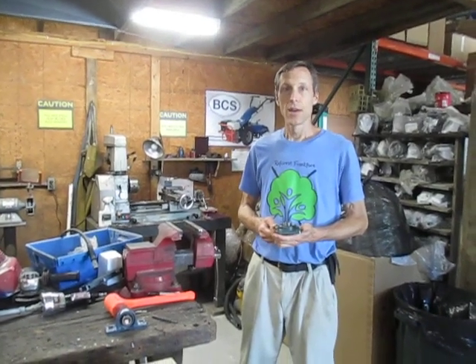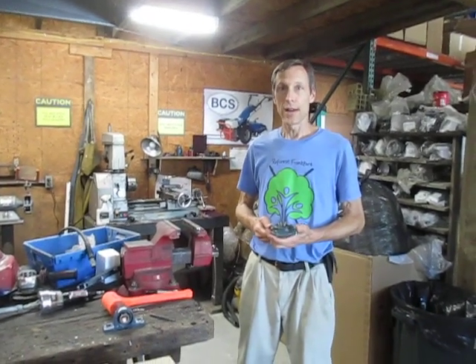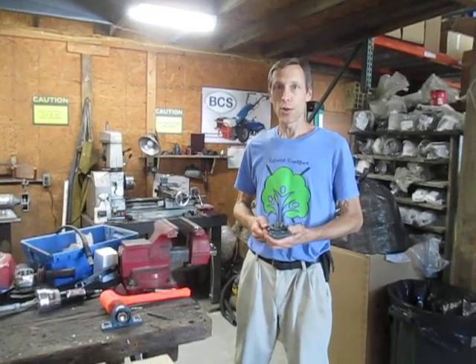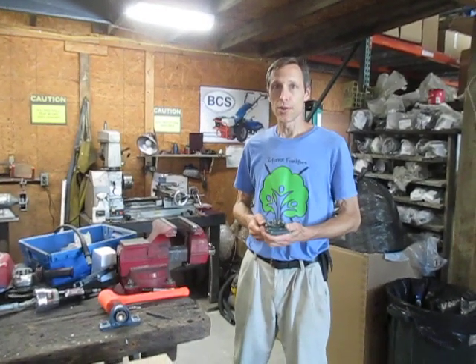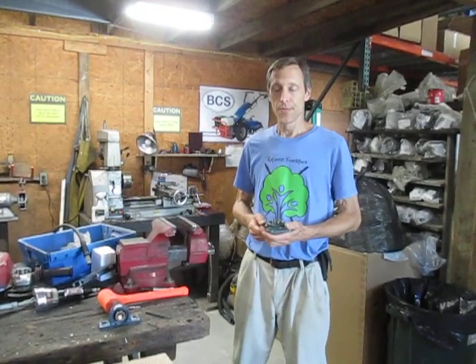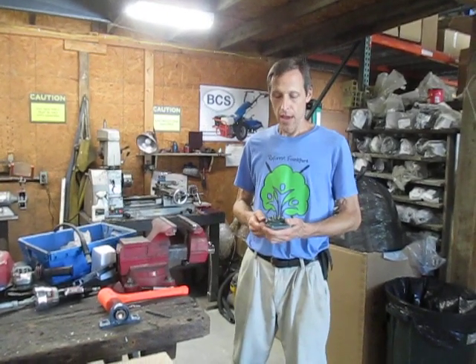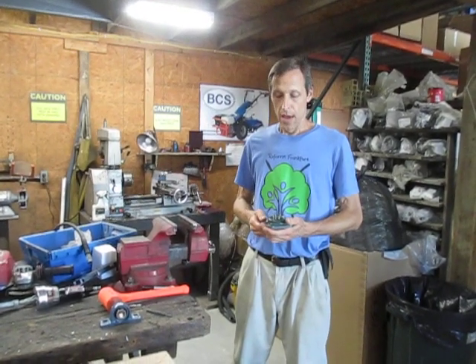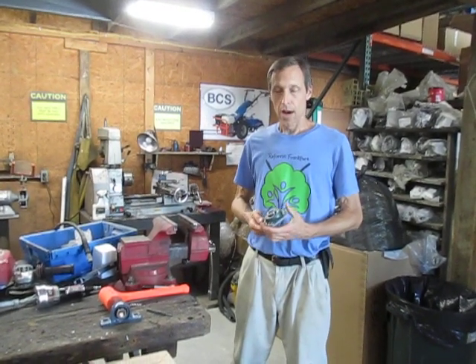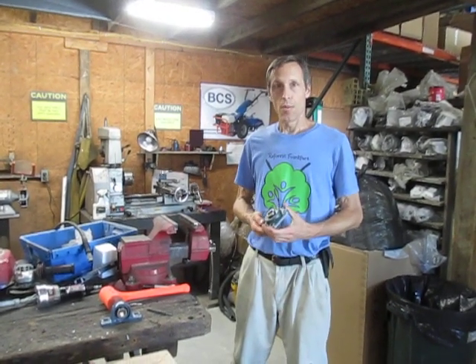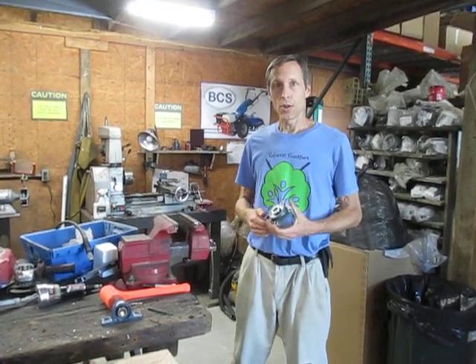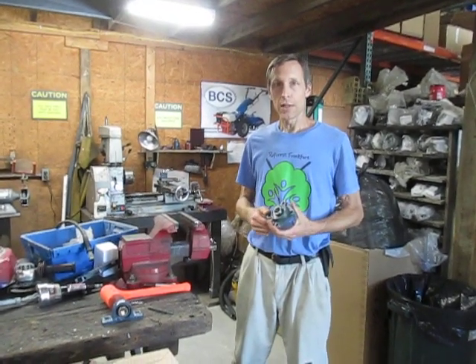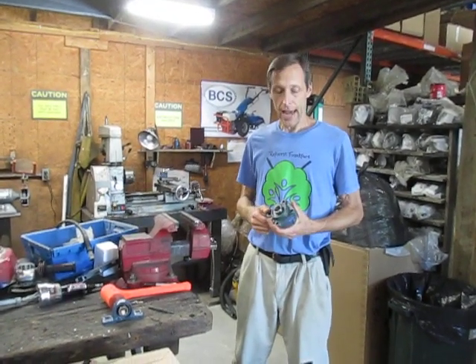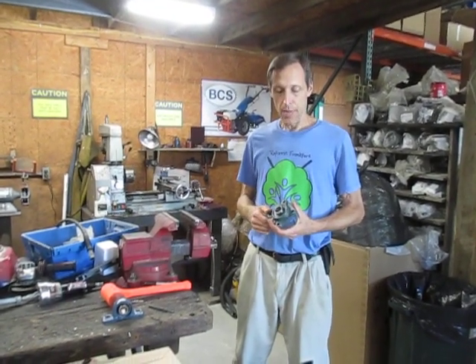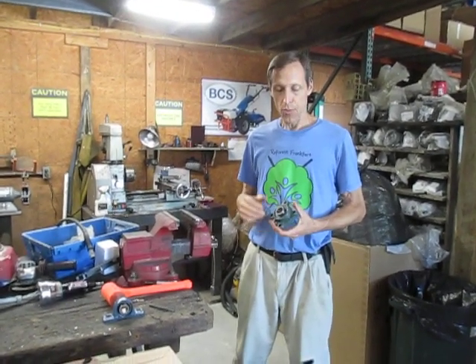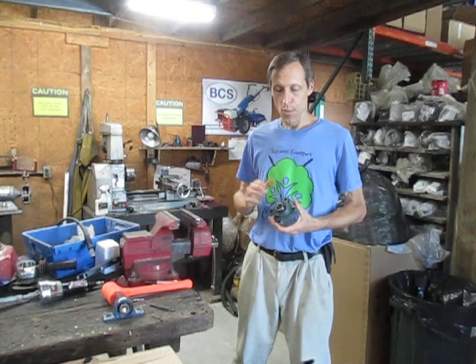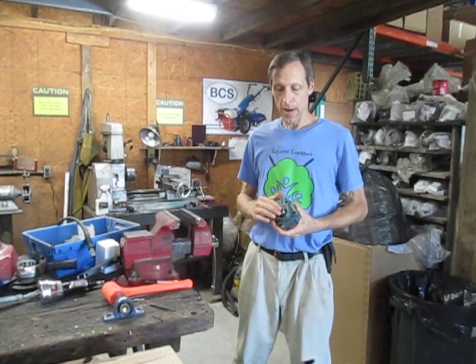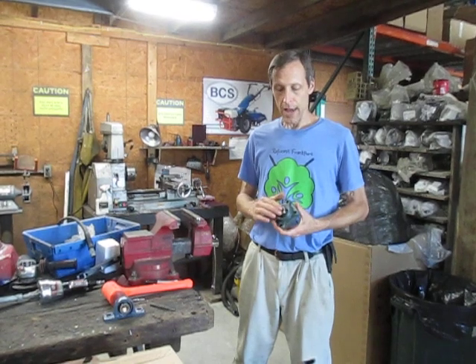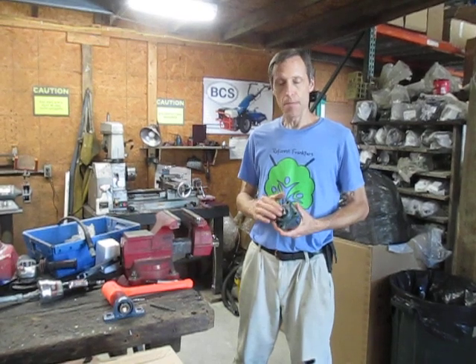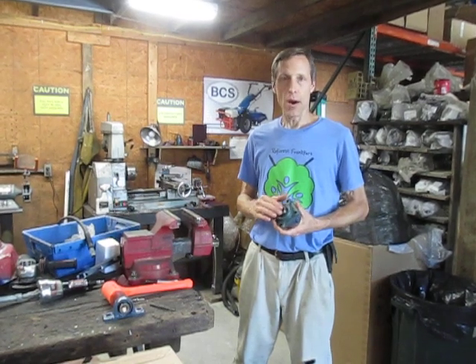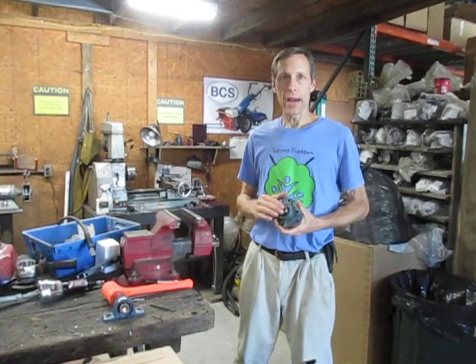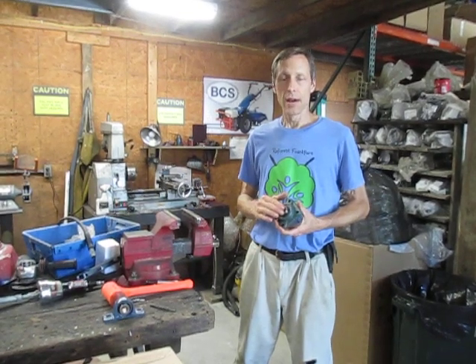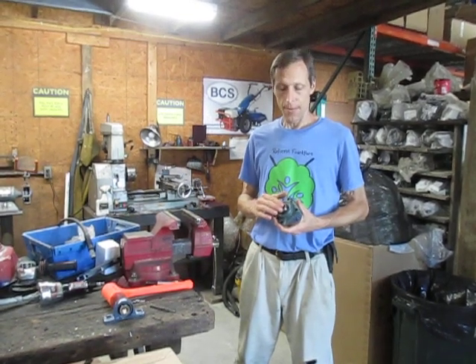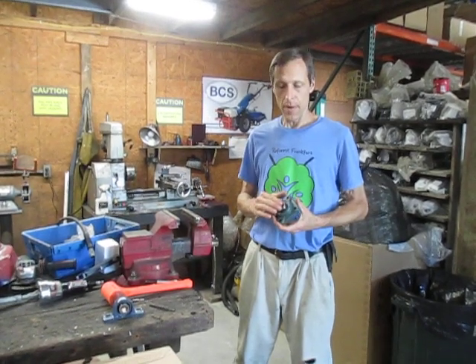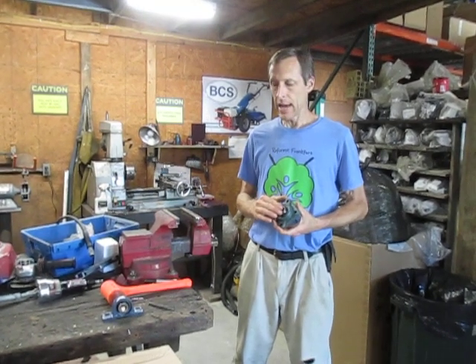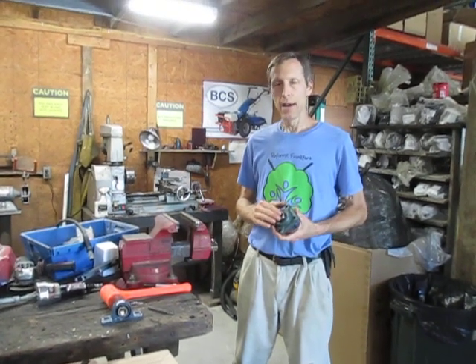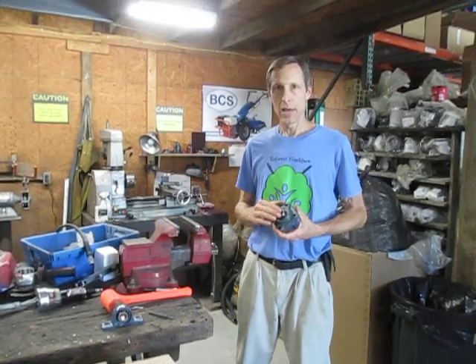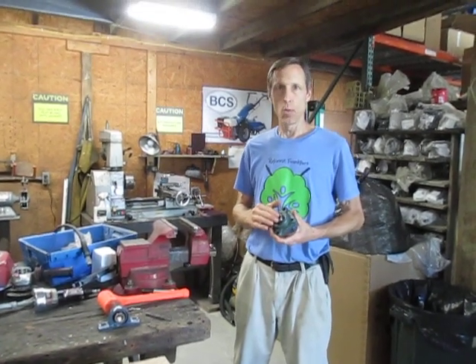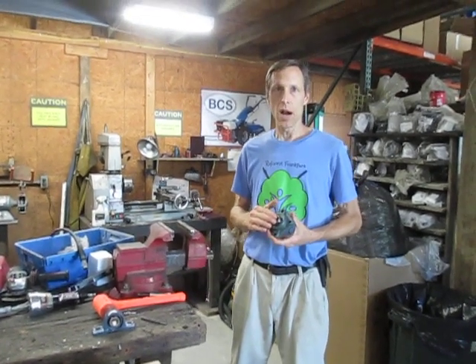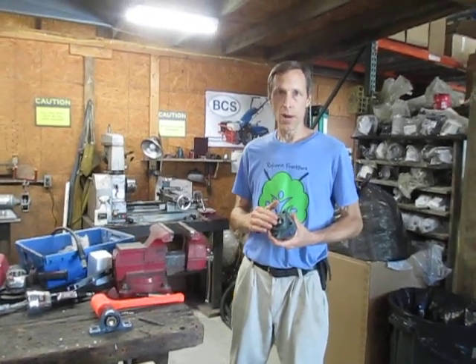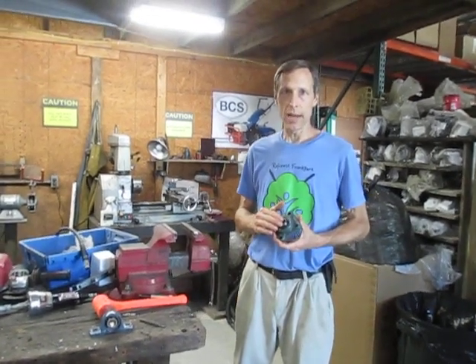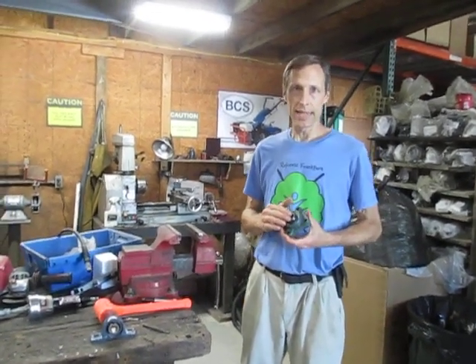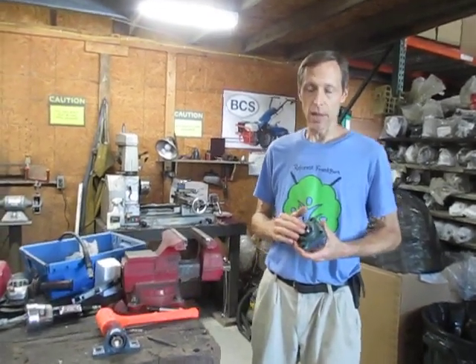Greetings Earthlings. We're going to talk today about removing a bearing from a pillow block bearing assembly.